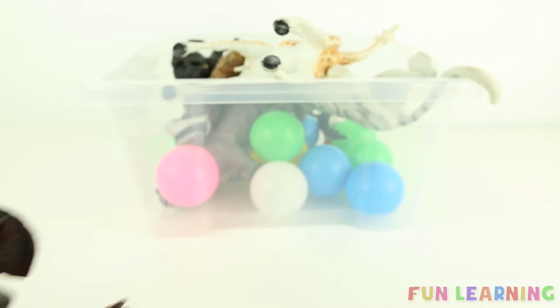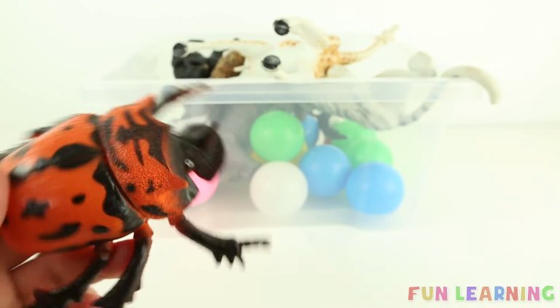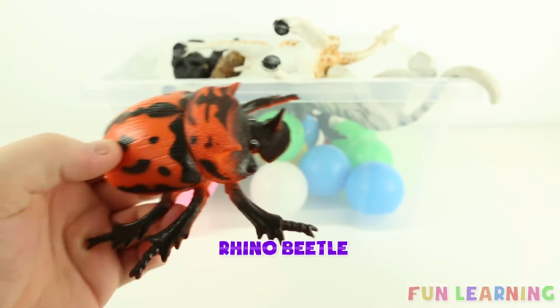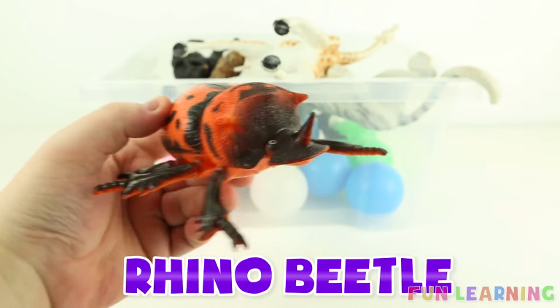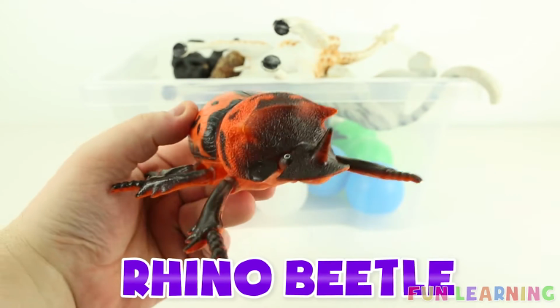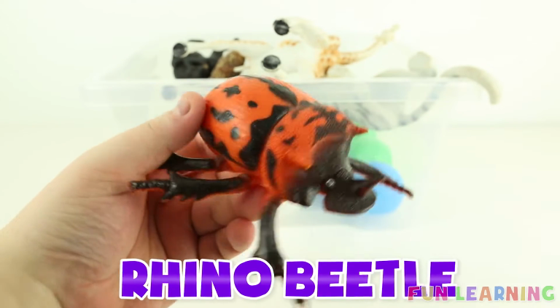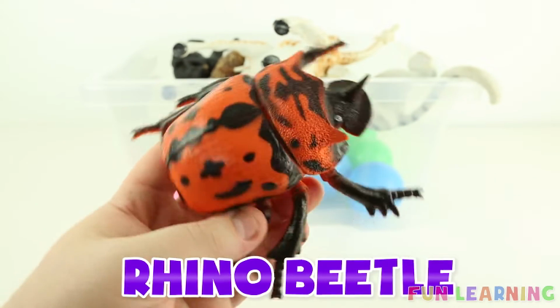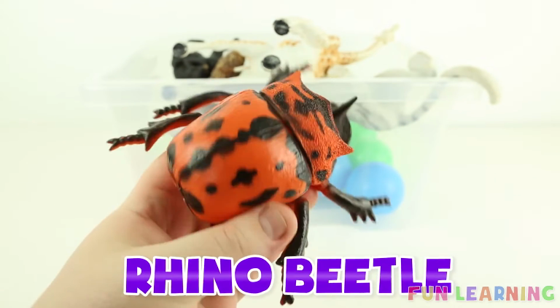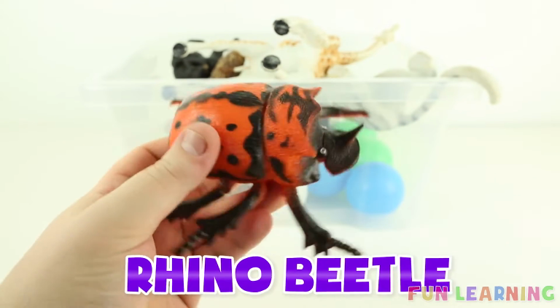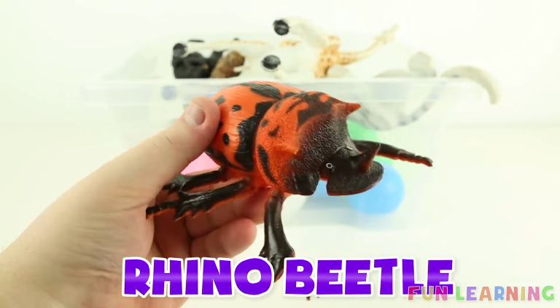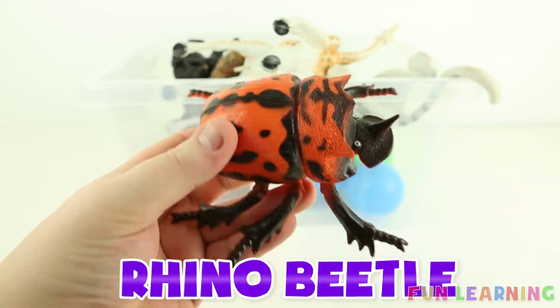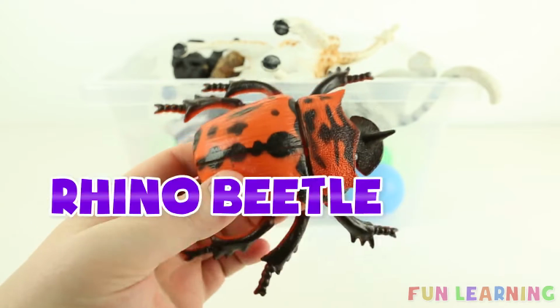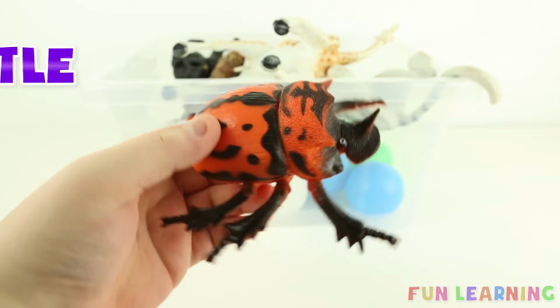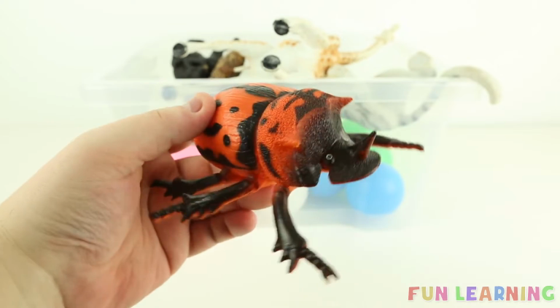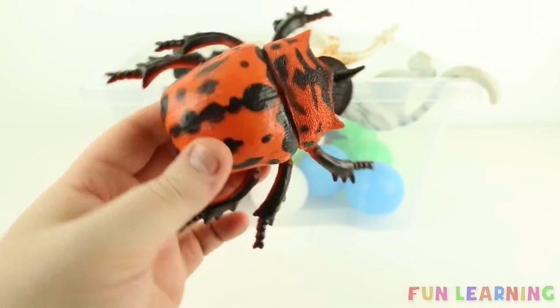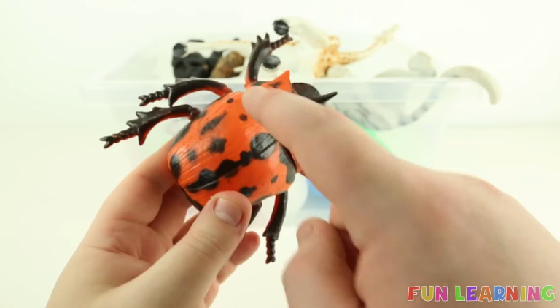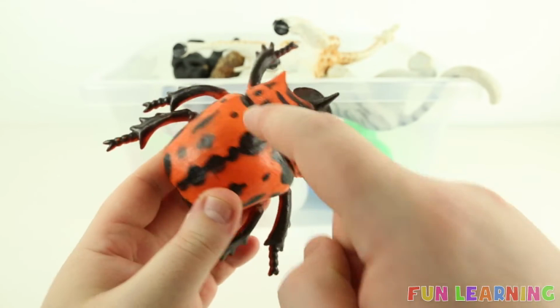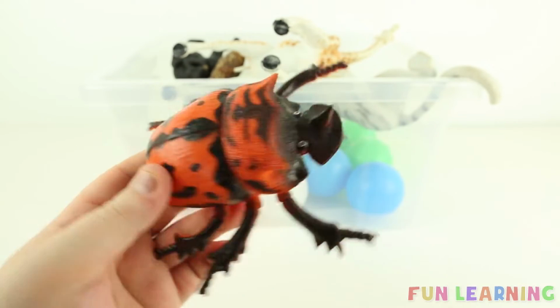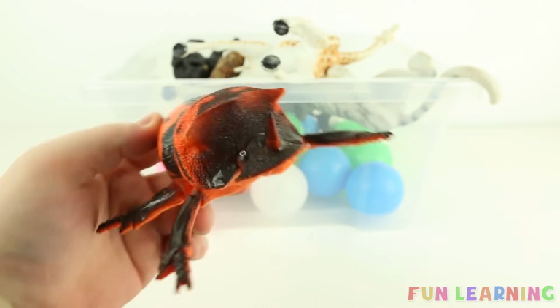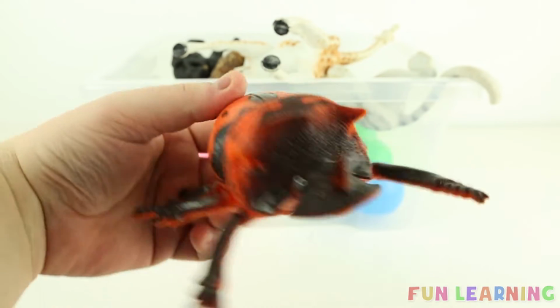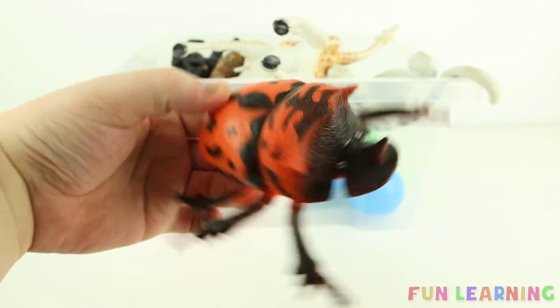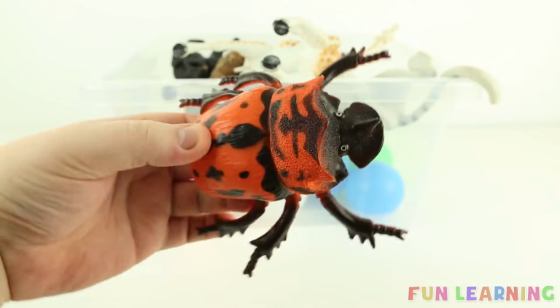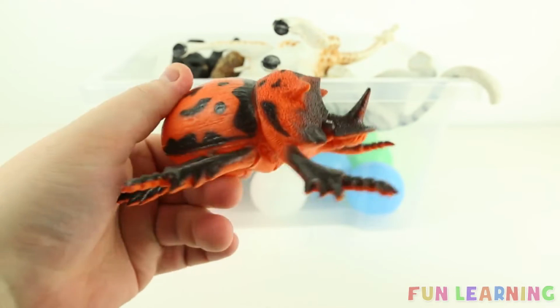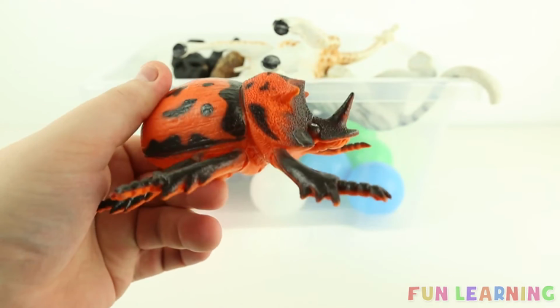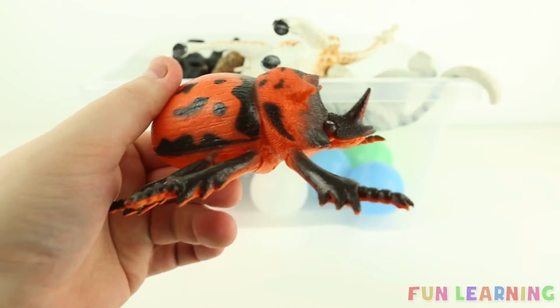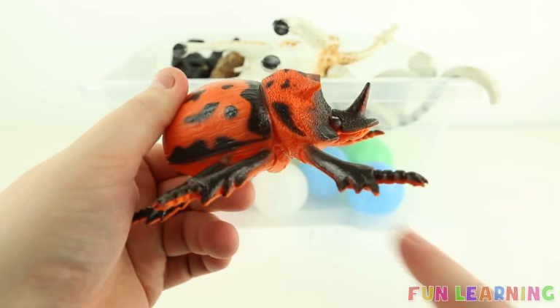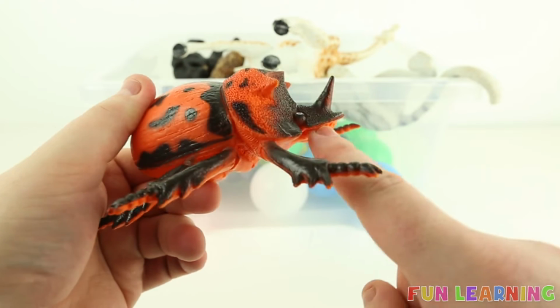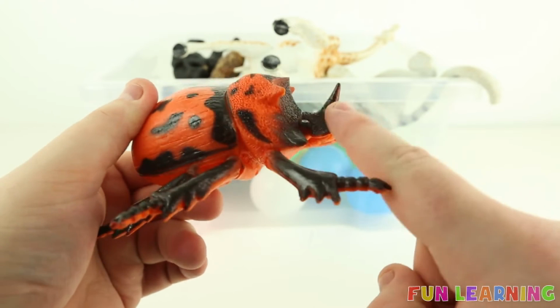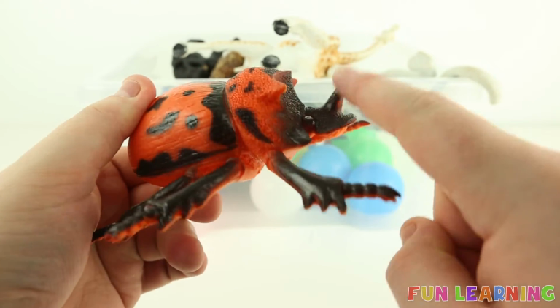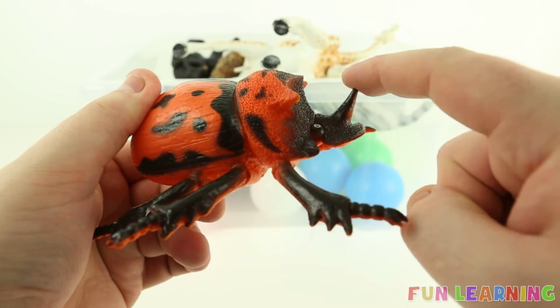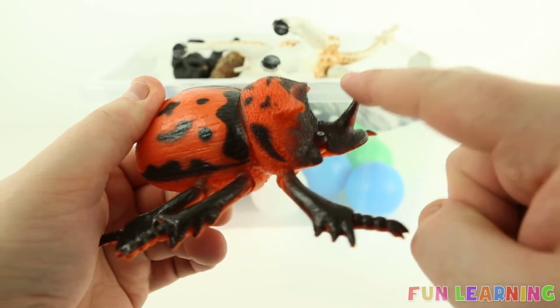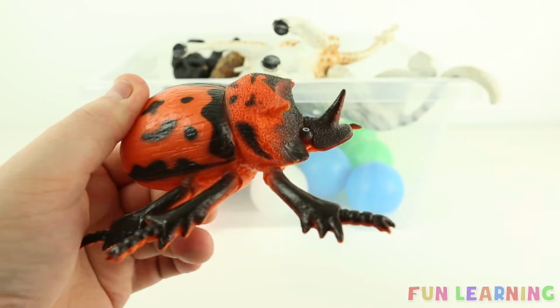R is for rhino beetle. Say it with me: rhino beetle. And it's orange and brown — an orange and brown rhino beetle. Rhino beetles have a horn; it's very pointy.